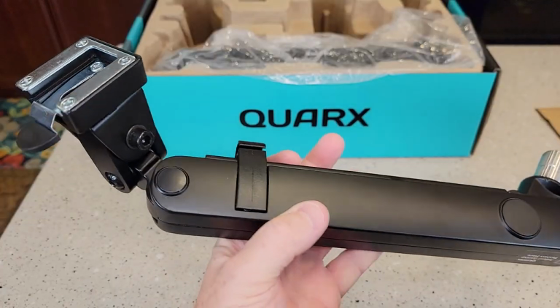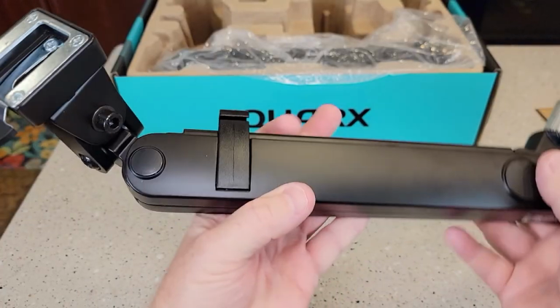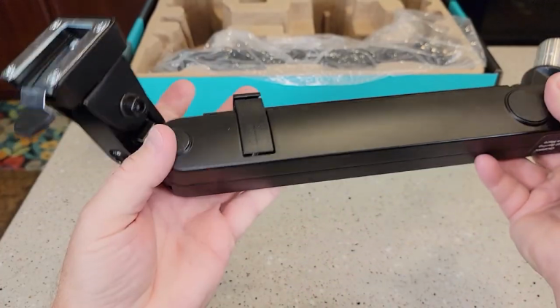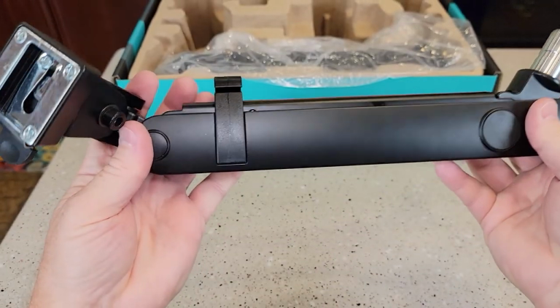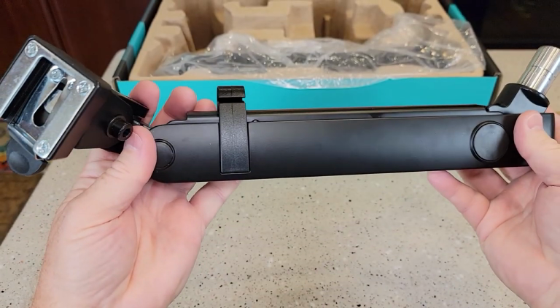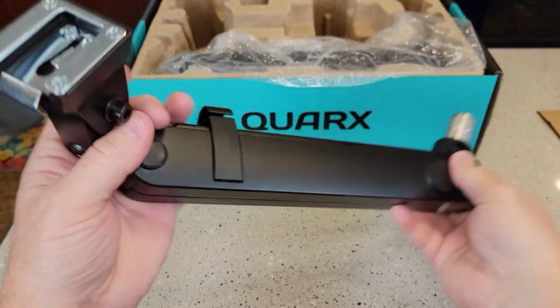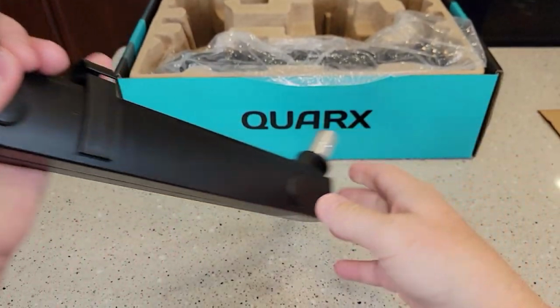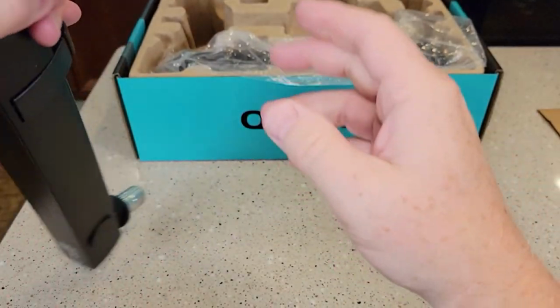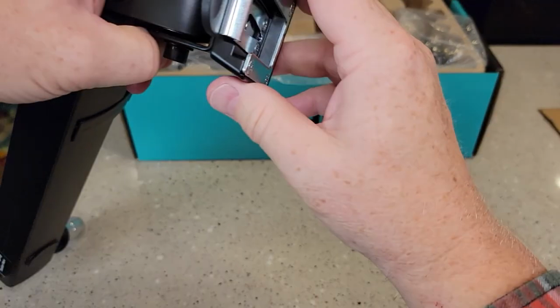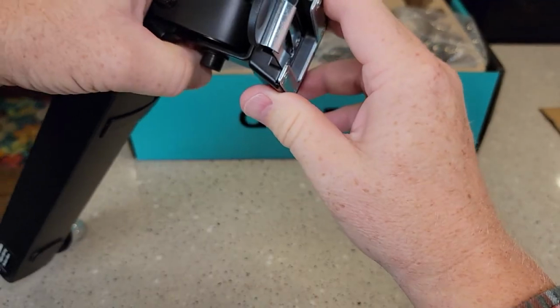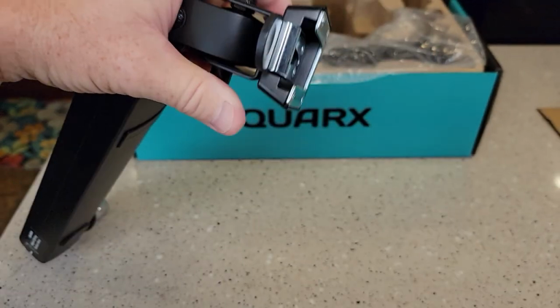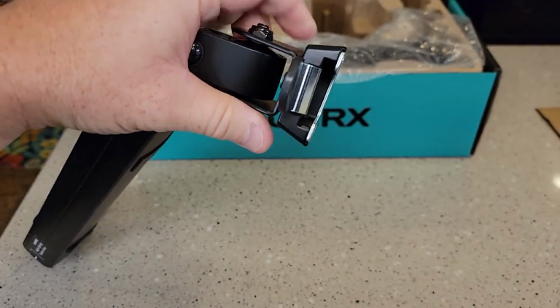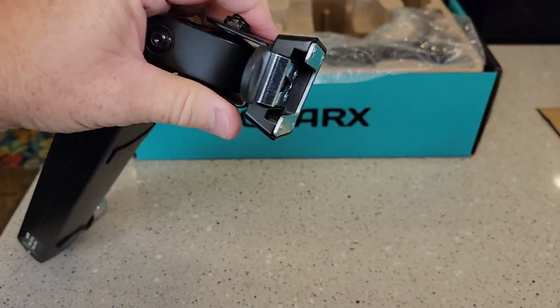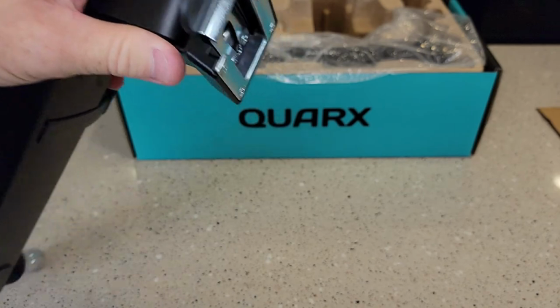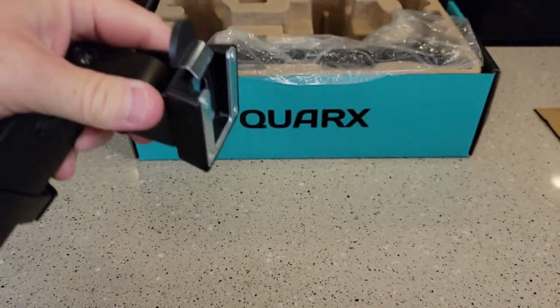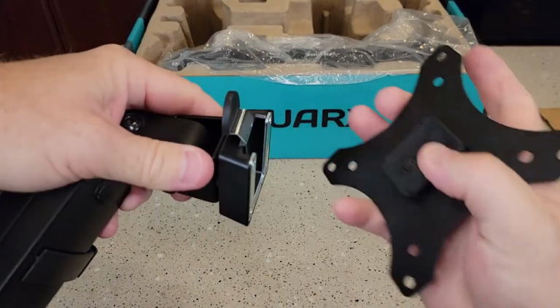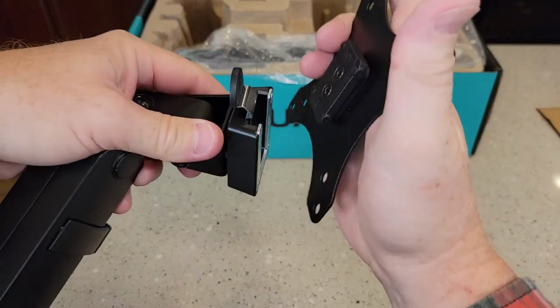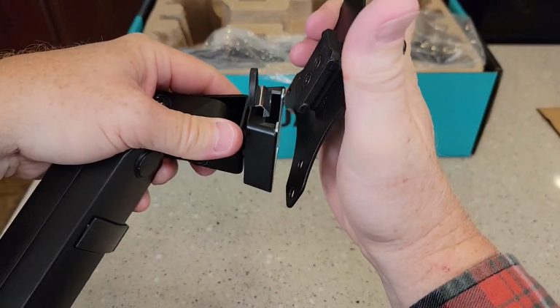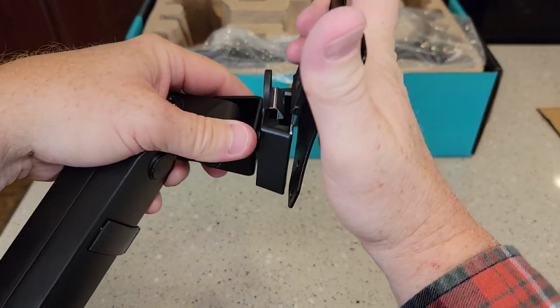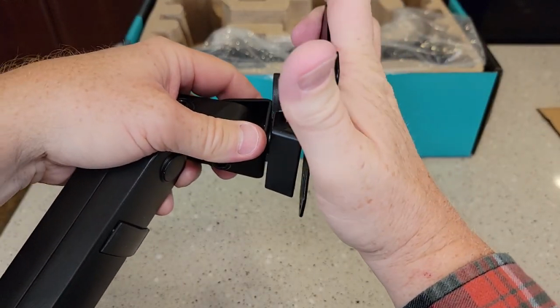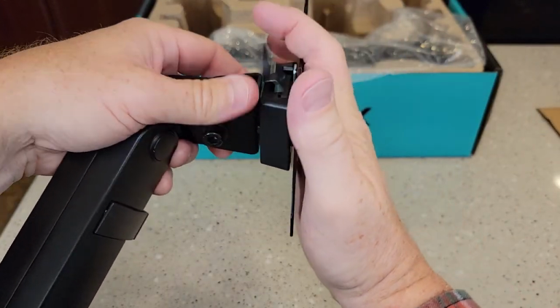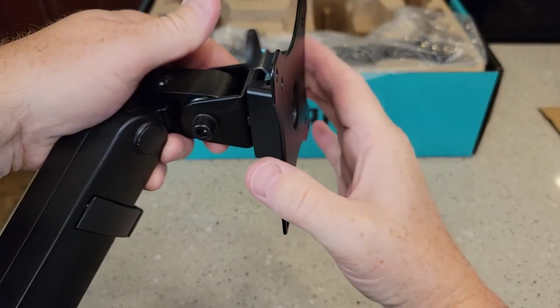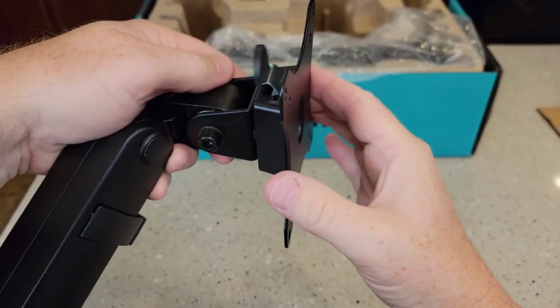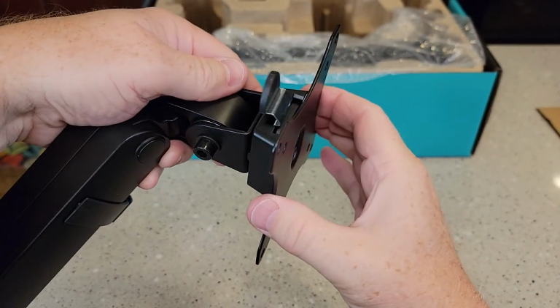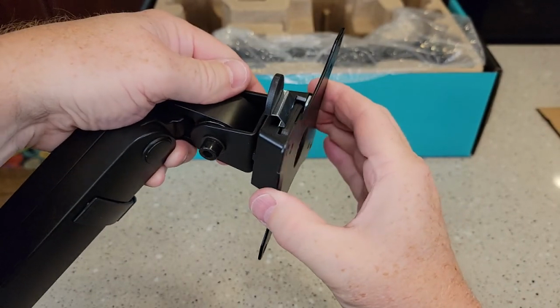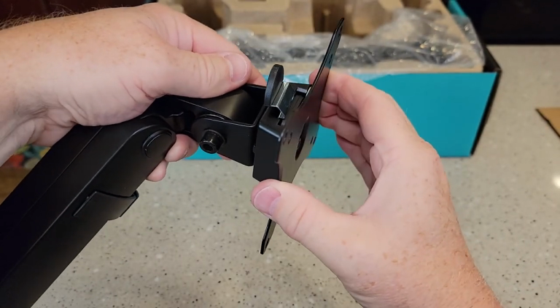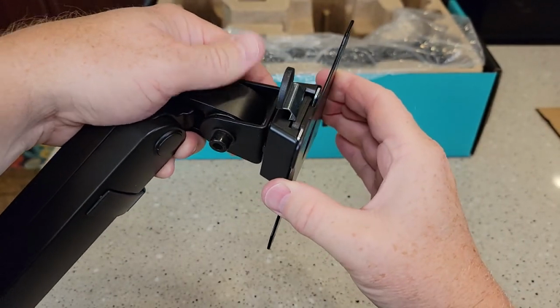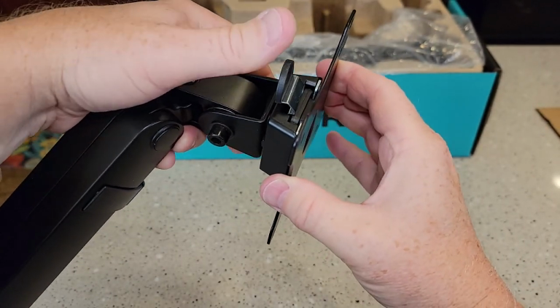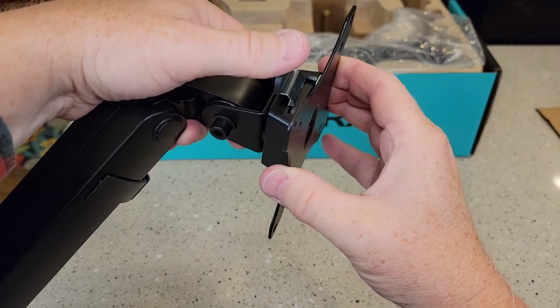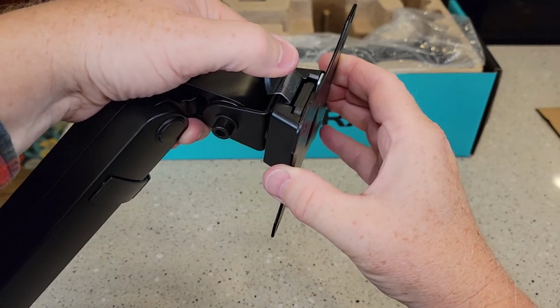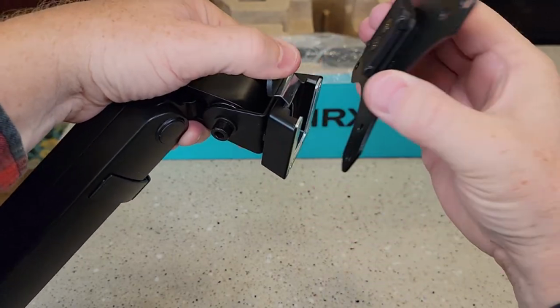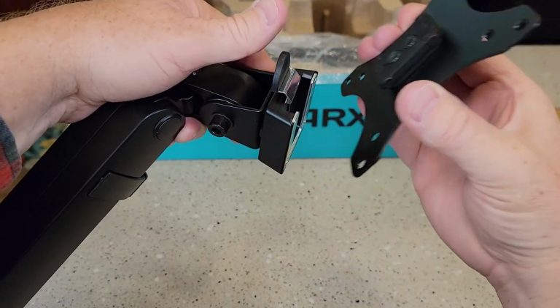So it comes with two of these arms. These look really nice. I really like the quick disconnect — you're going to put your monitor in, and that feels very solid. Then to release your monitor, it's just a quick disconnect.